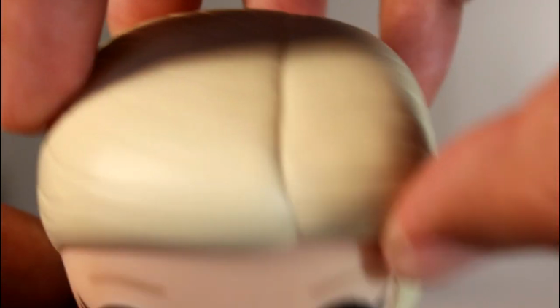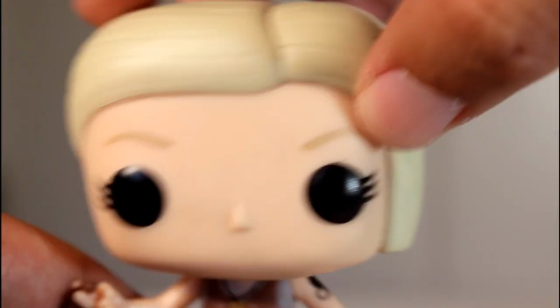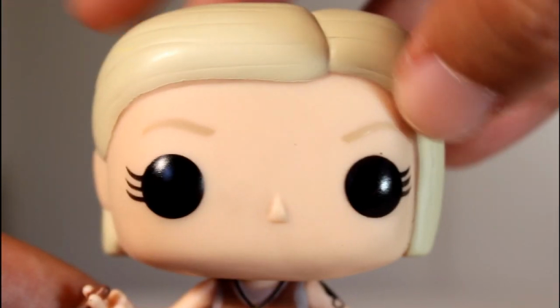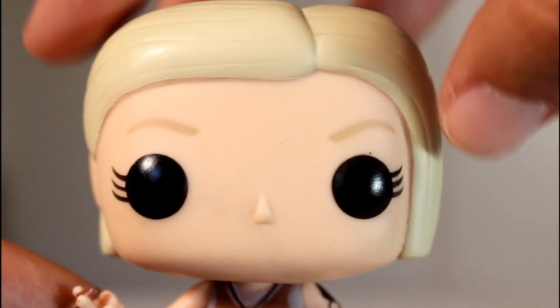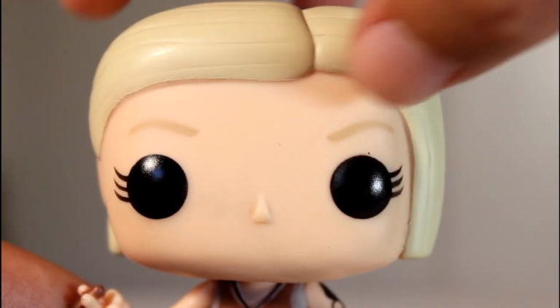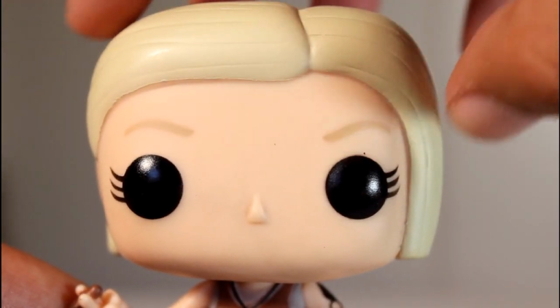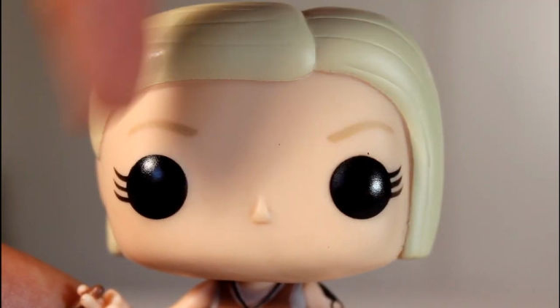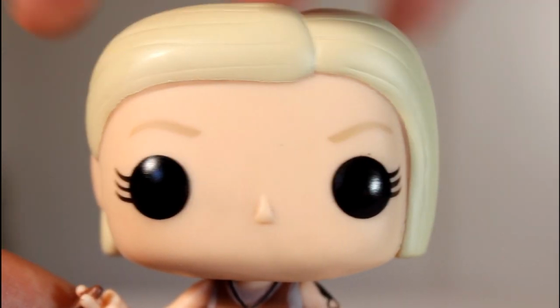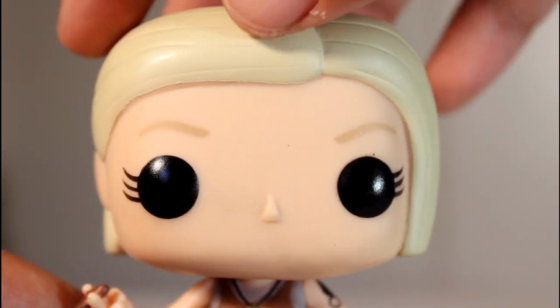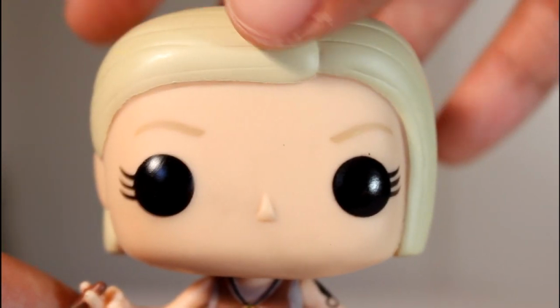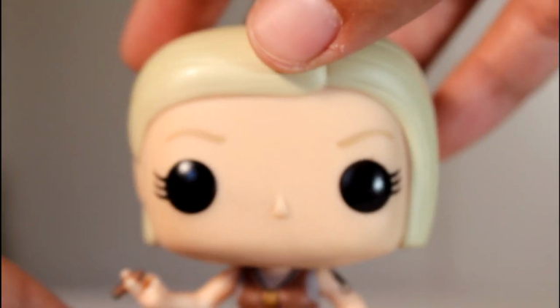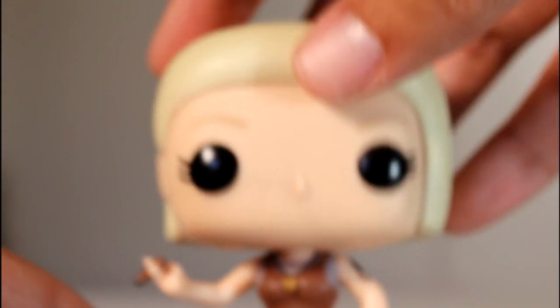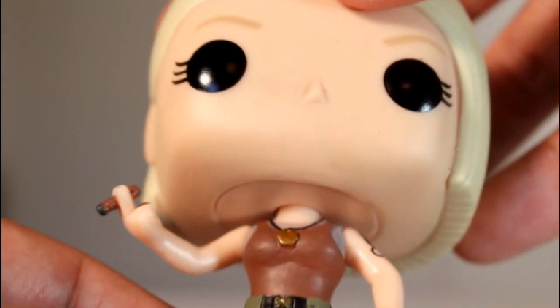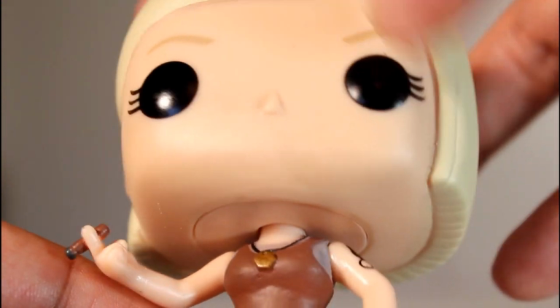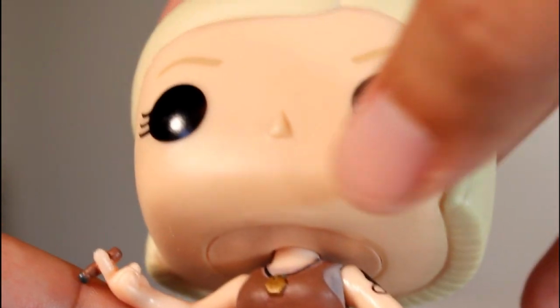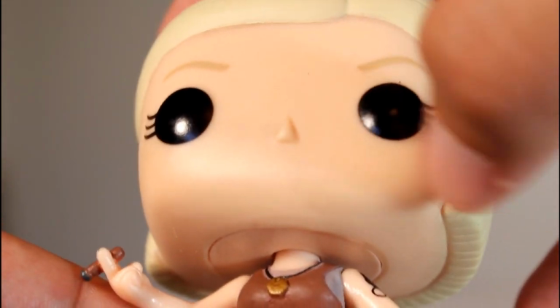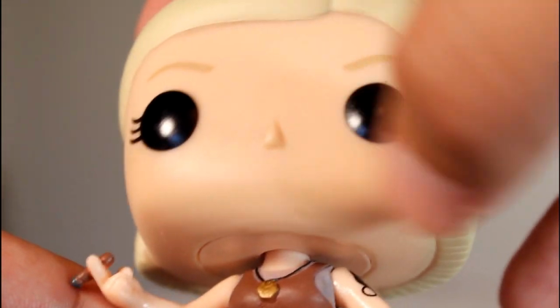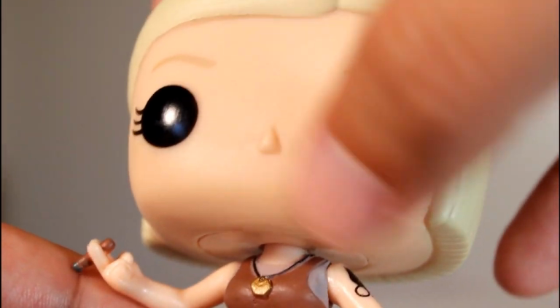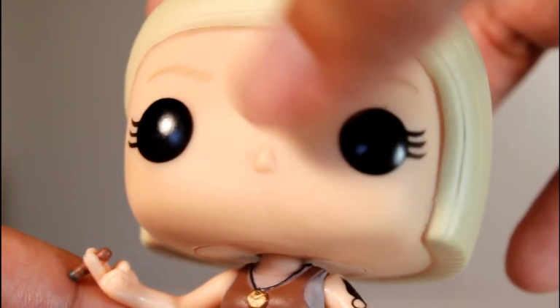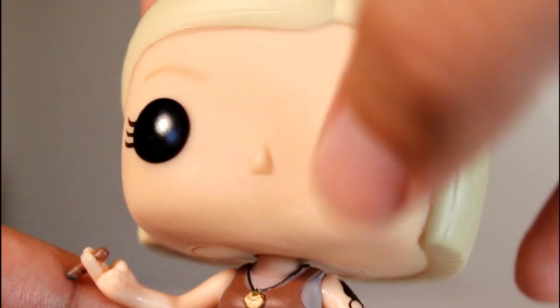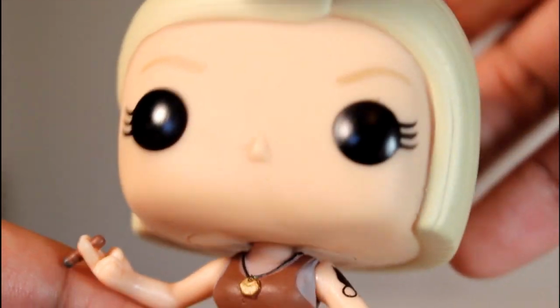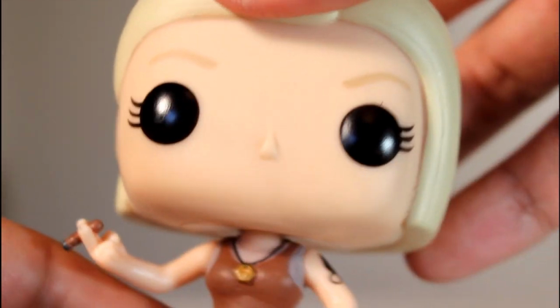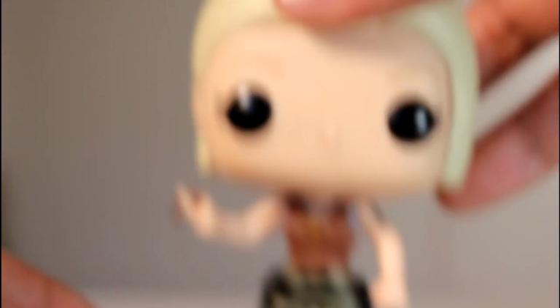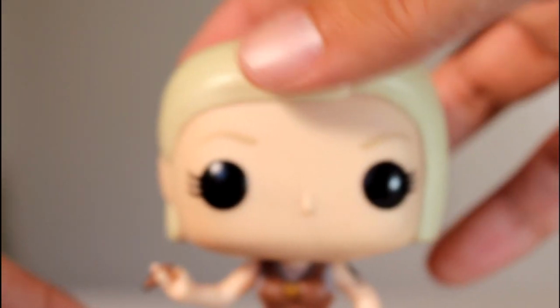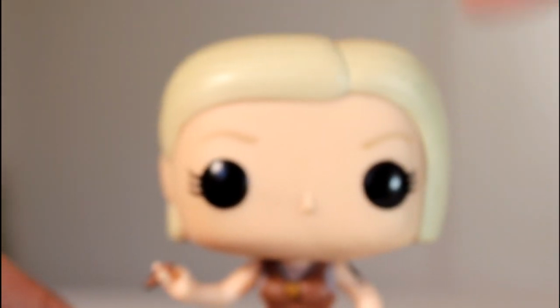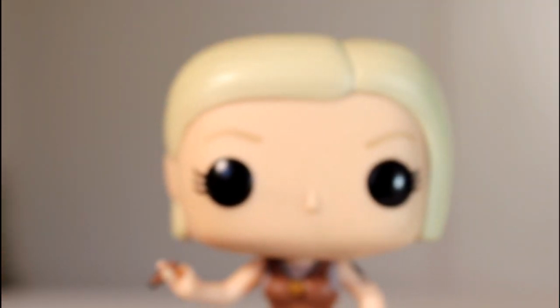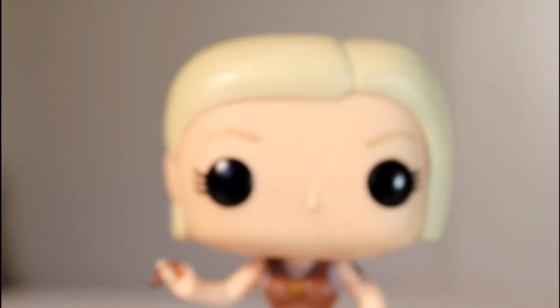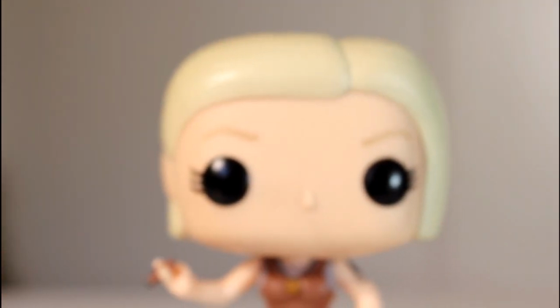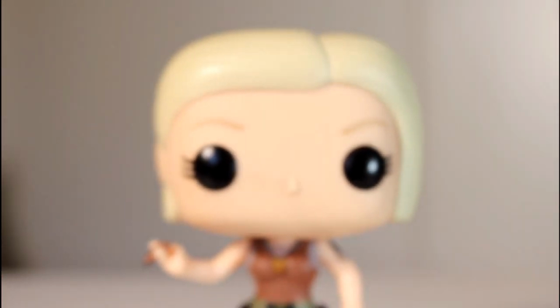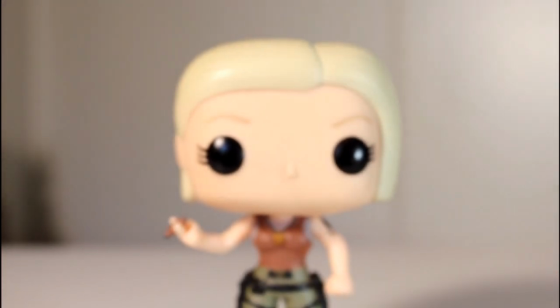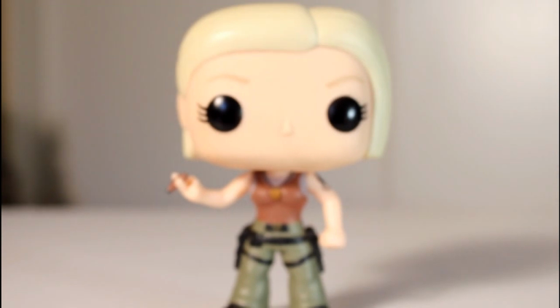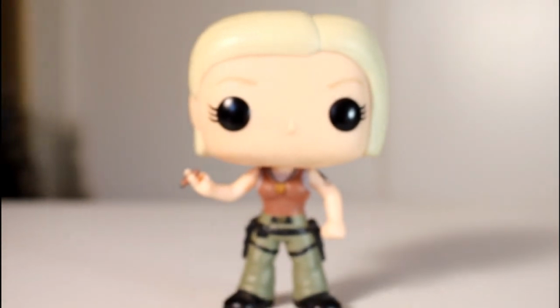Really clean. Her eyeballs, eyelashes, eyebrows all look good. There's a little bit of light dirt around her face there, but that's no big deal, and it also kind of suits the character.